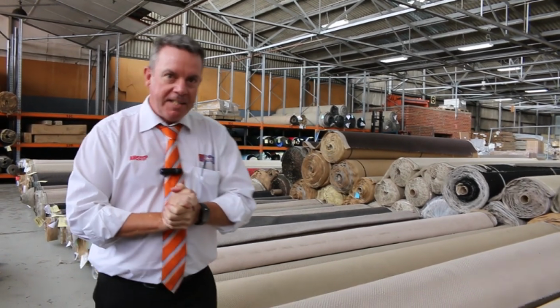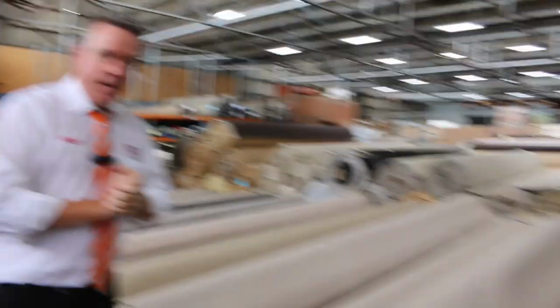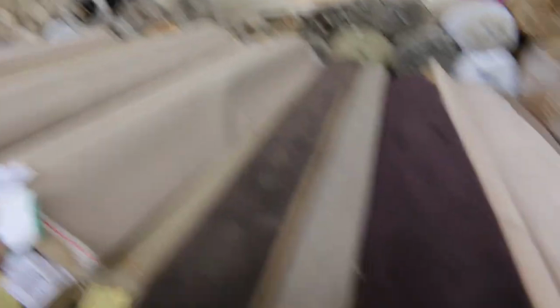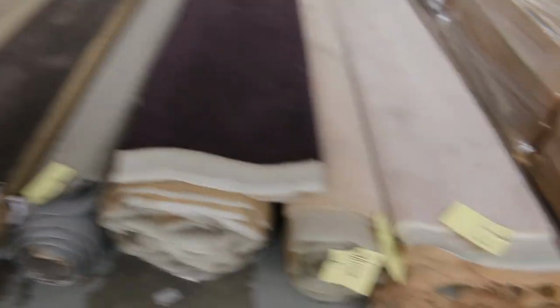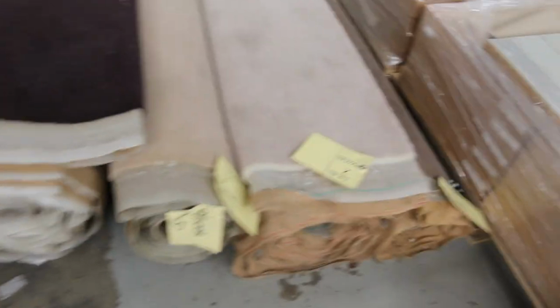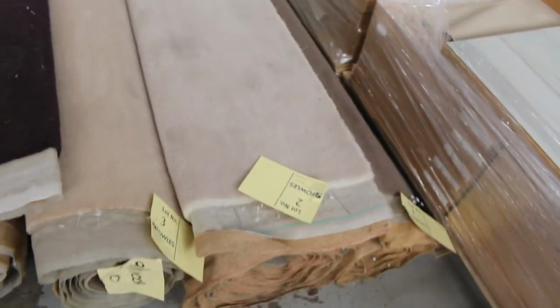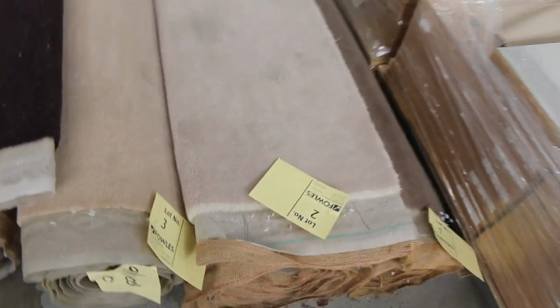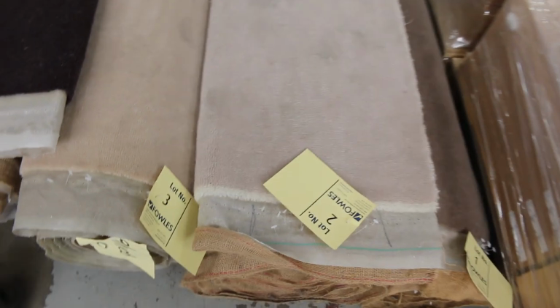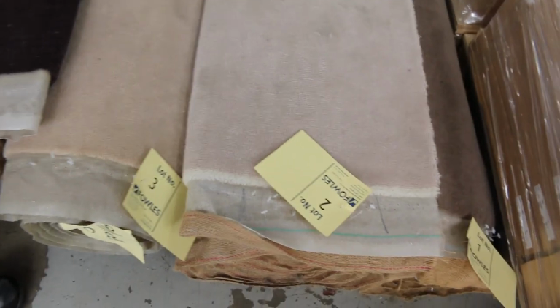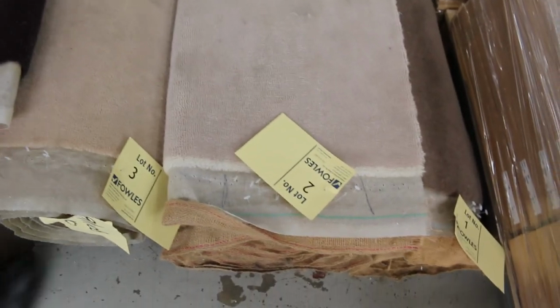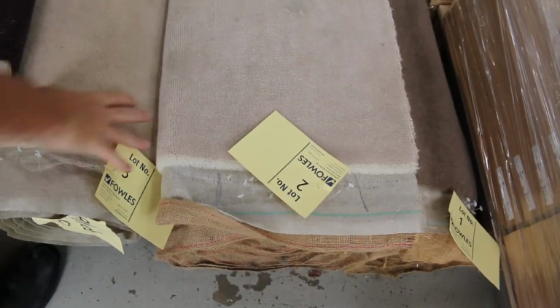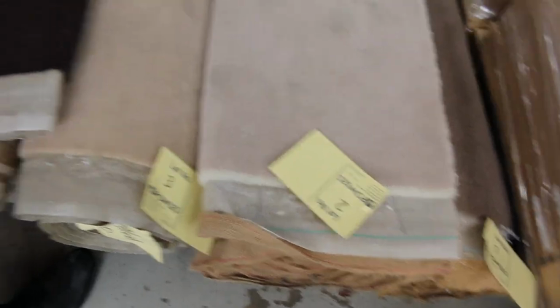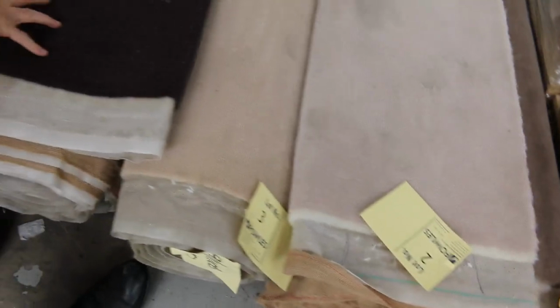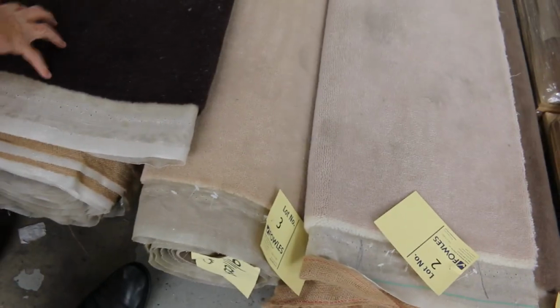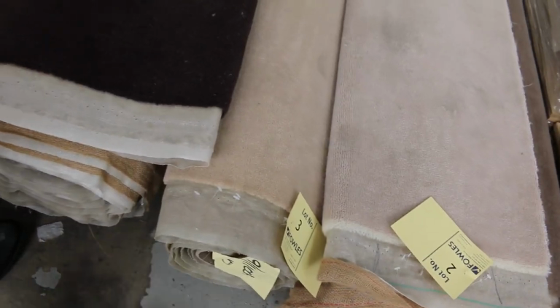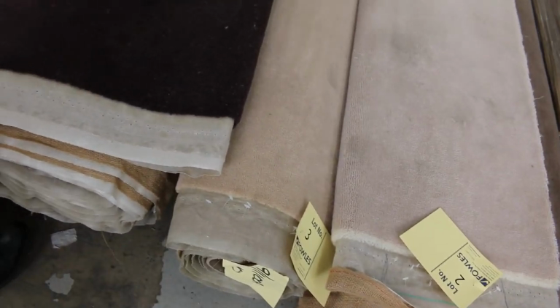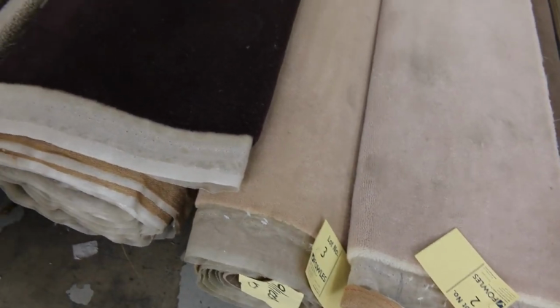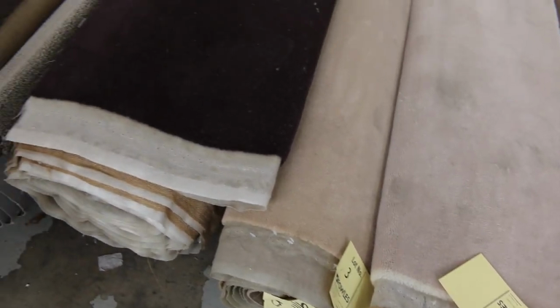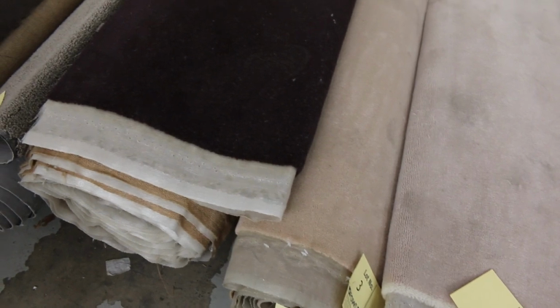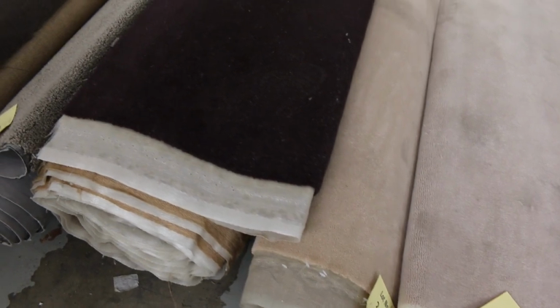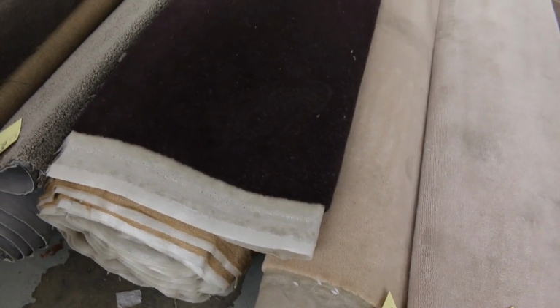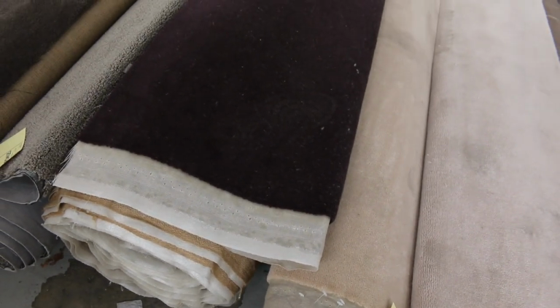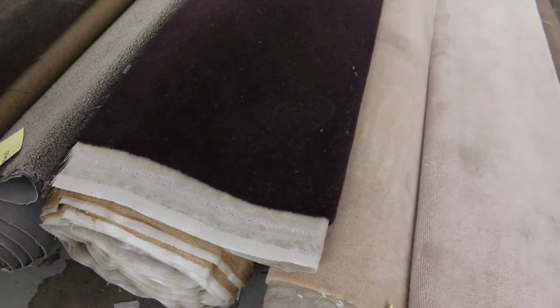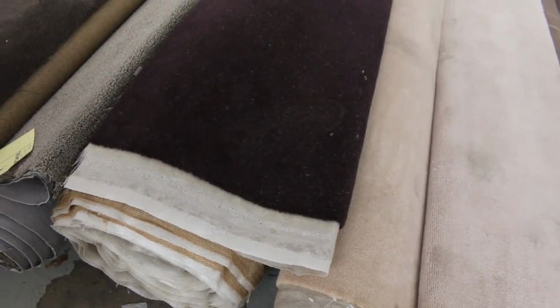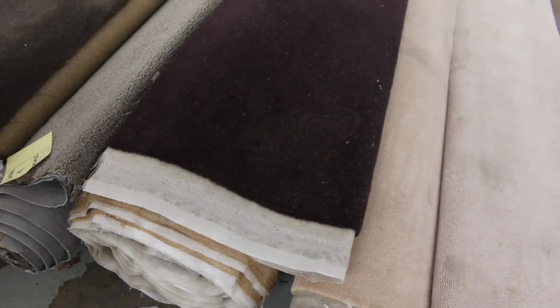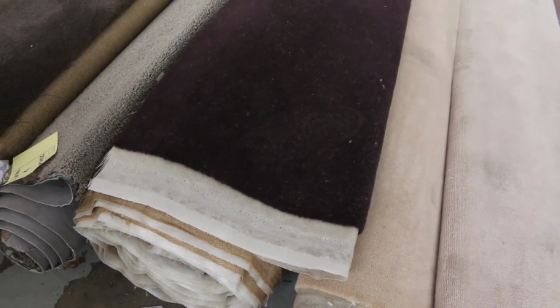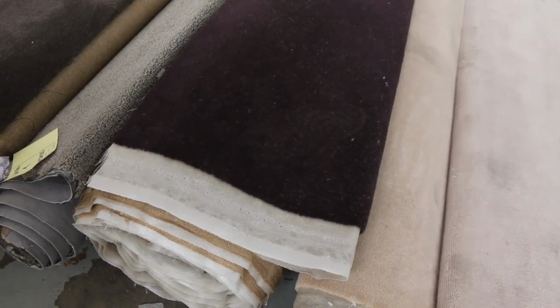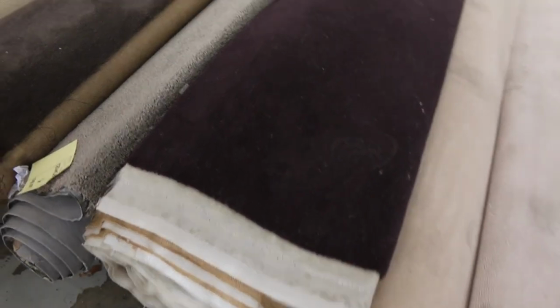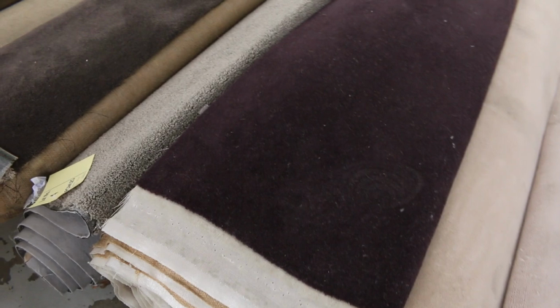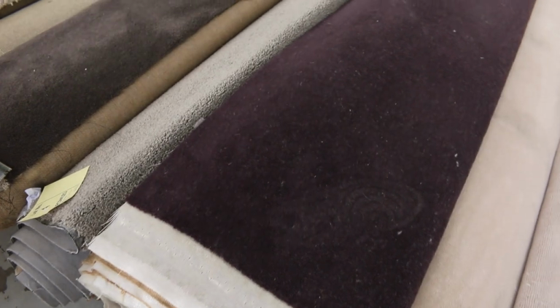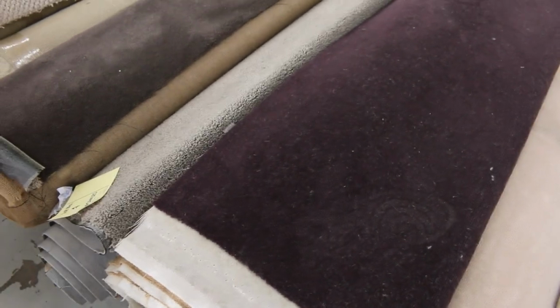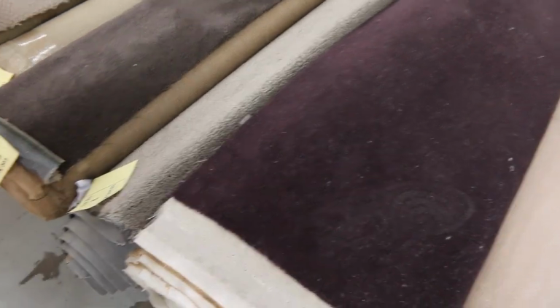Let's start off with our Rollins Offcuts. Have a look at these beautiful quality wall carpets — the plush pile there. We've got some nice beiges, some dark colors. These would normally retail around about $300 to $350 a meter. We're going to clear them out from as low as $25 a broadloom meter, so some nice little offcuts there to start us off.